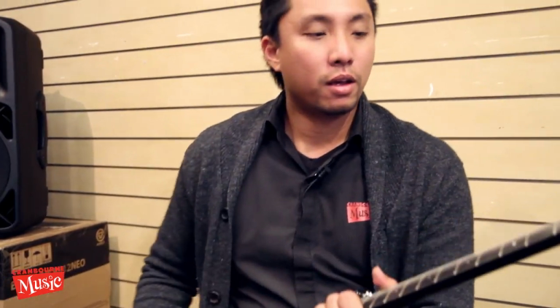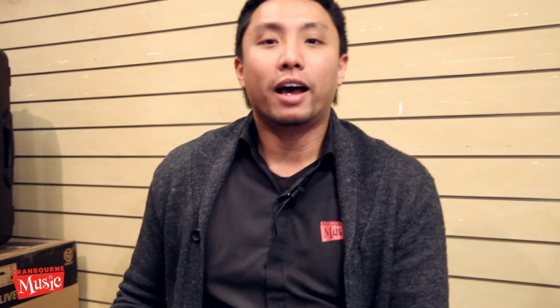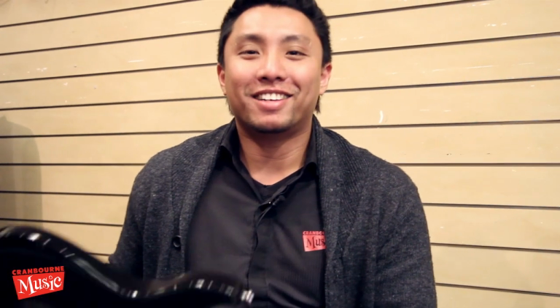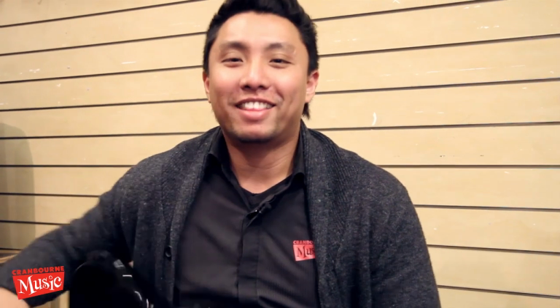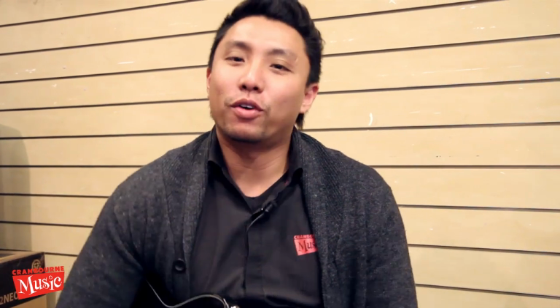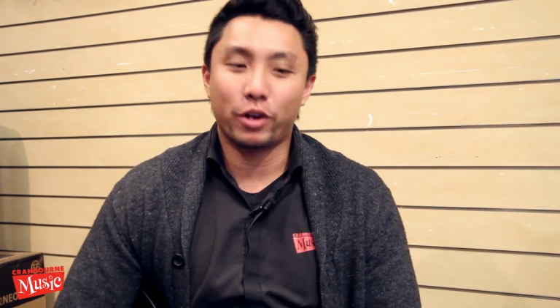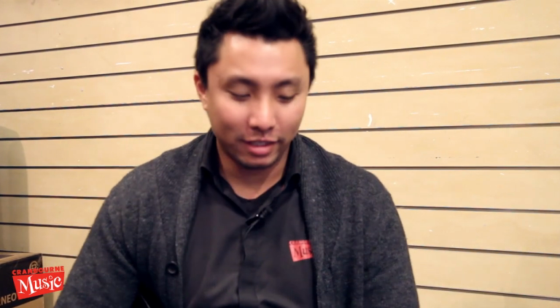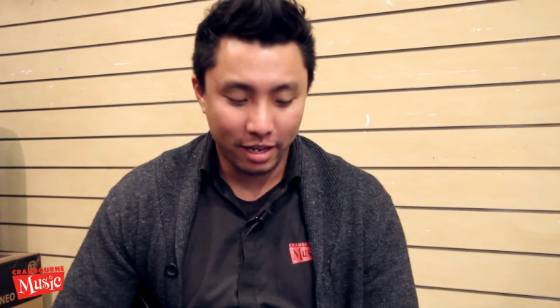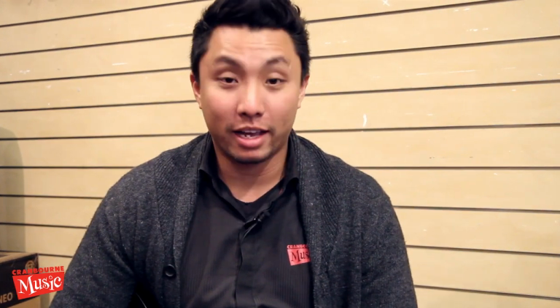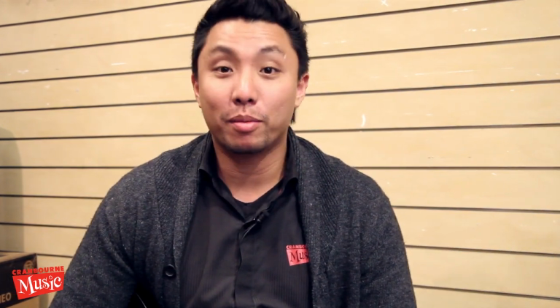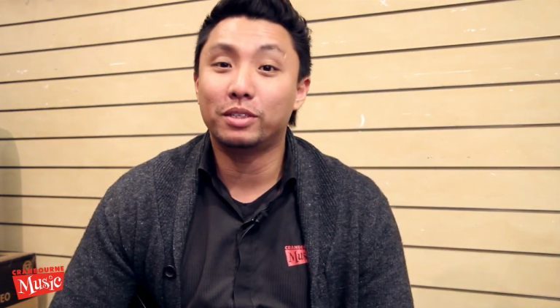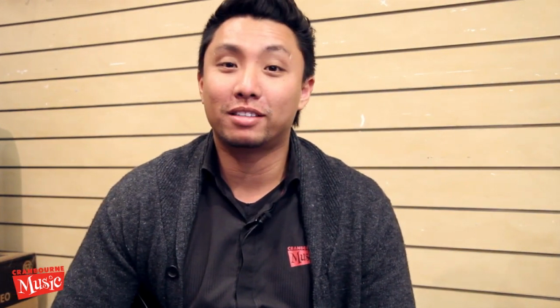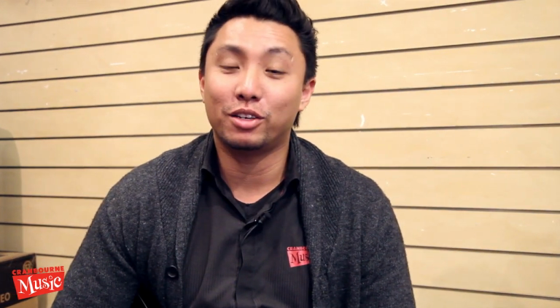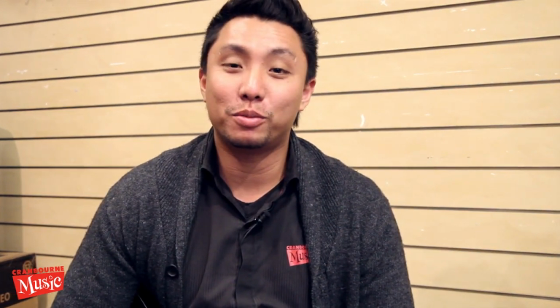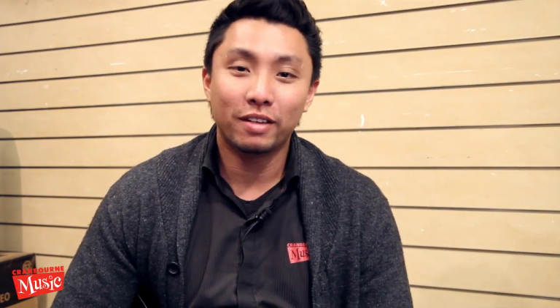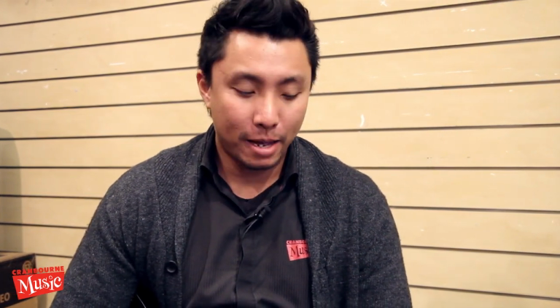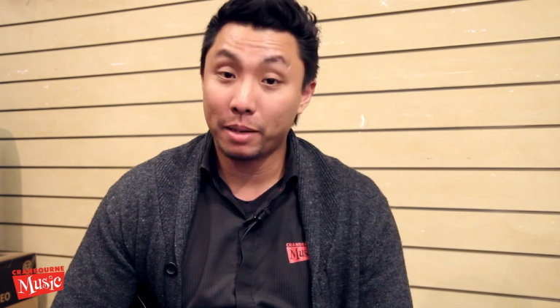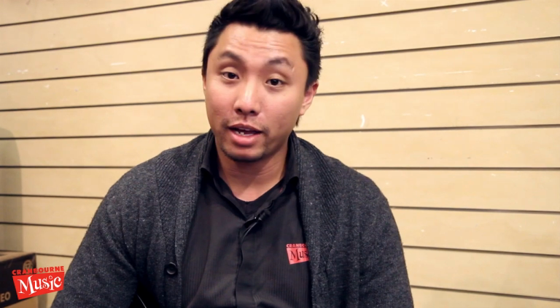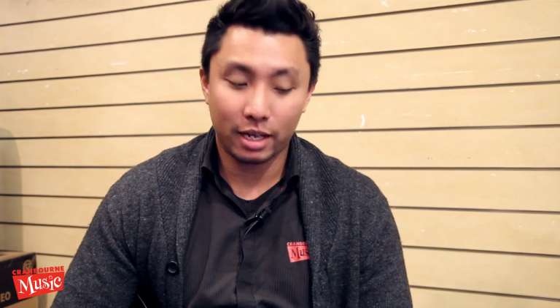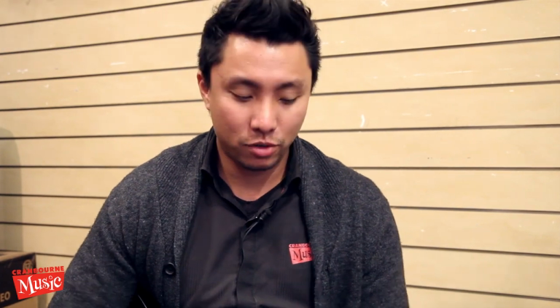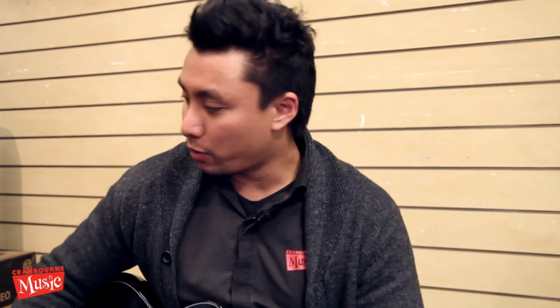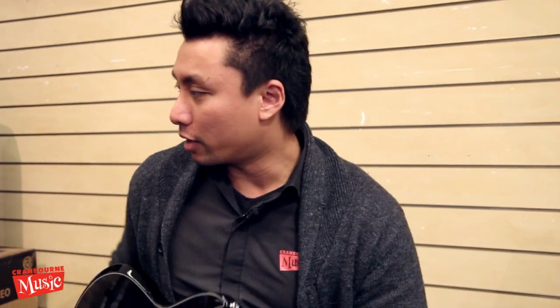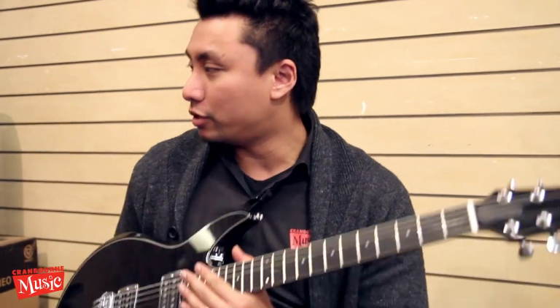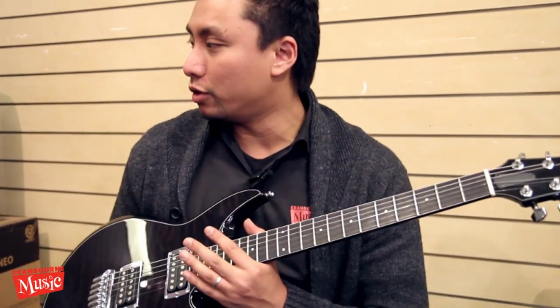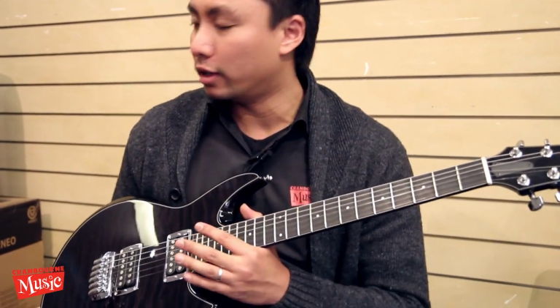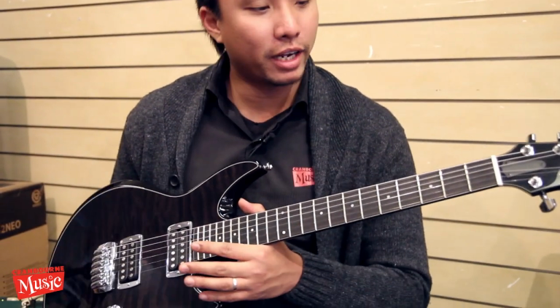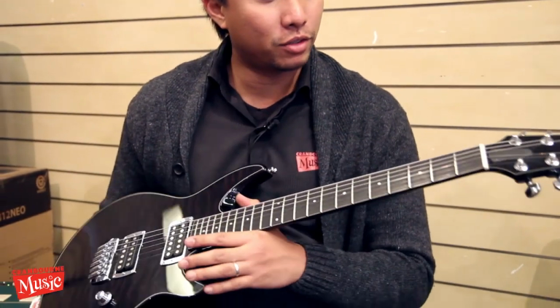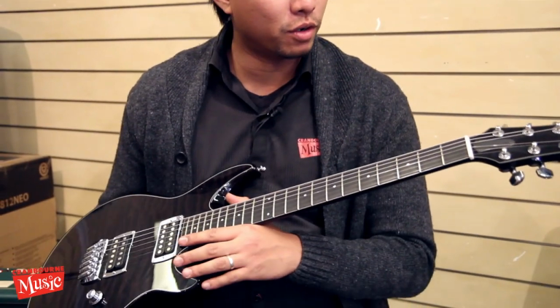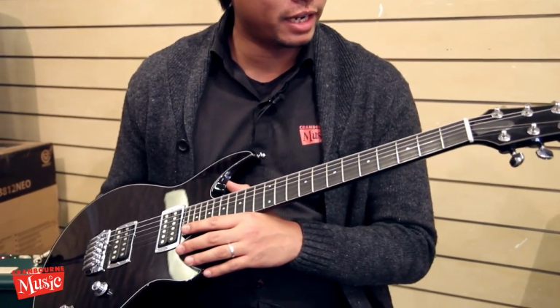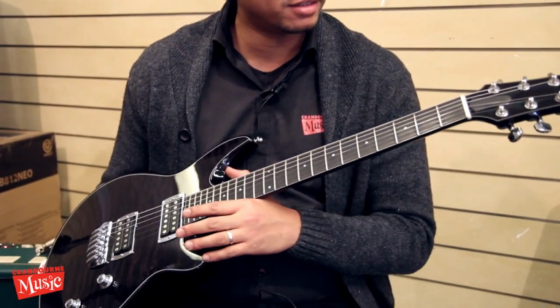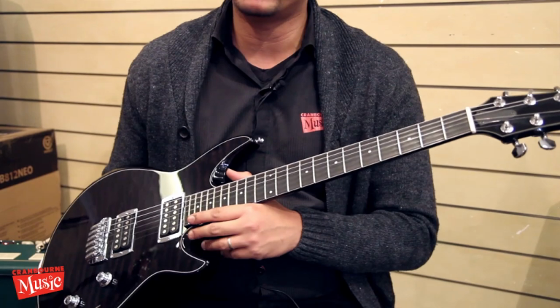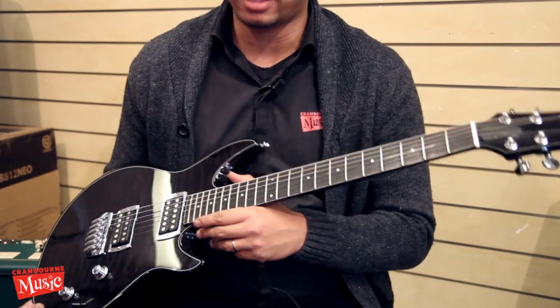Hi guys, thanks for joining us again at Cranbourne Music's YouTube channel. My name is Ryan, and today we are going to check out two of Taylor's electric guitars.